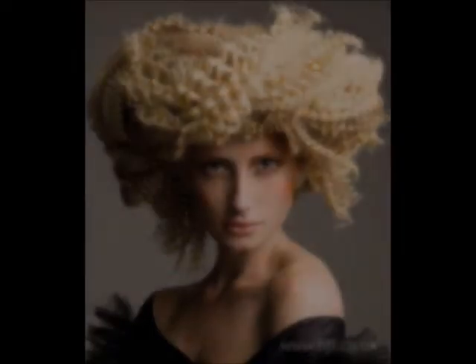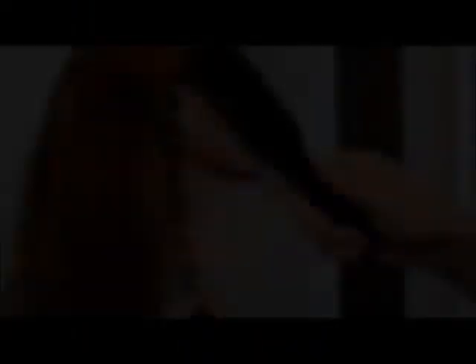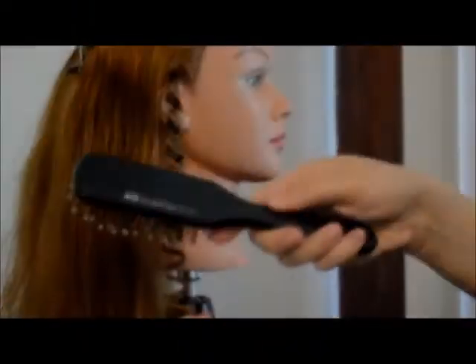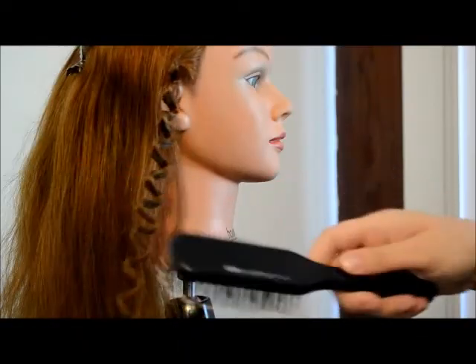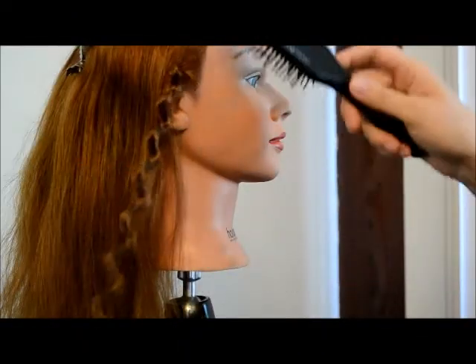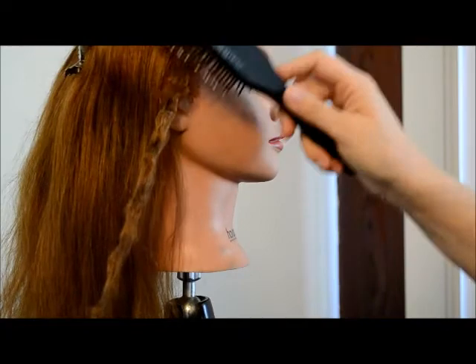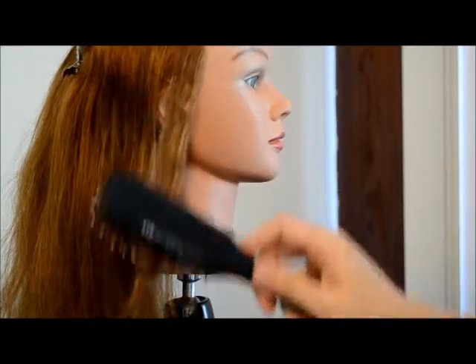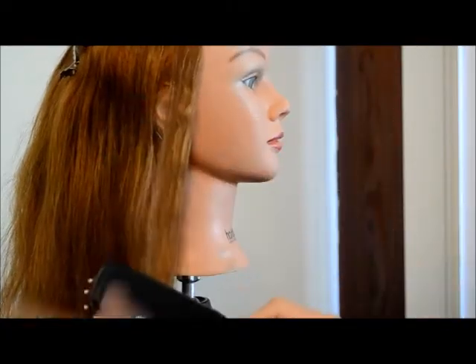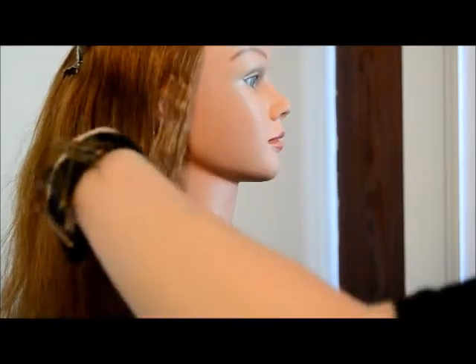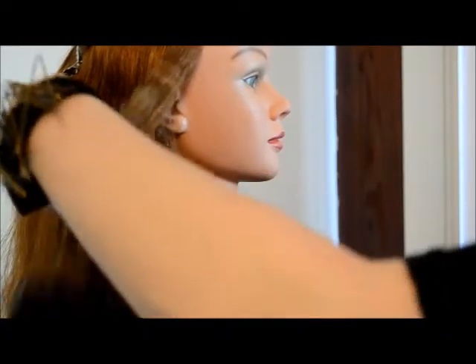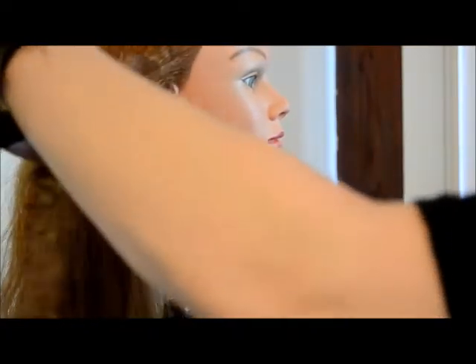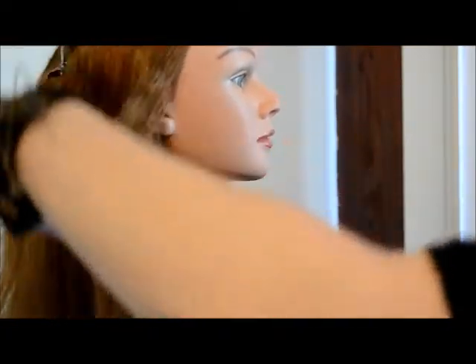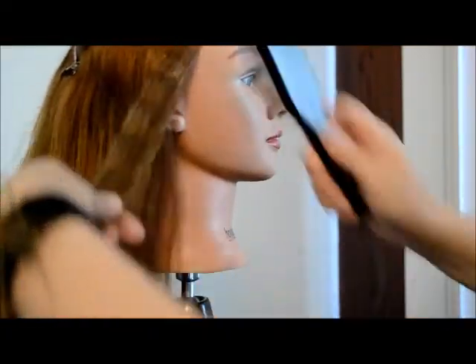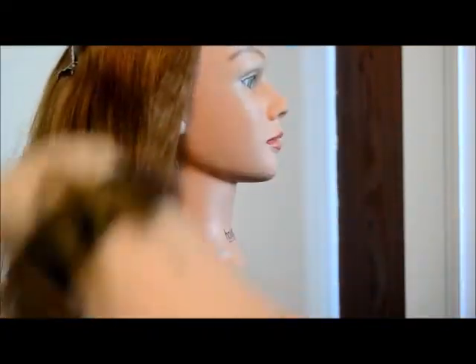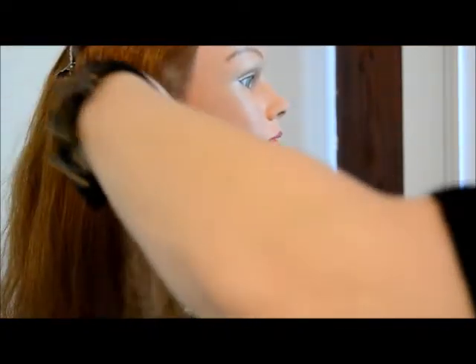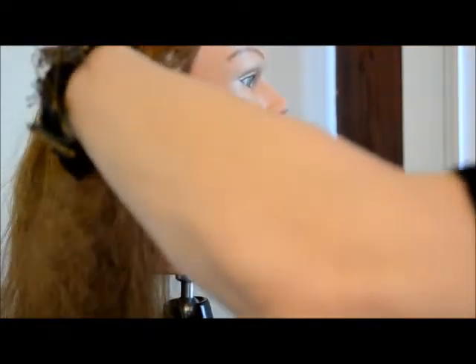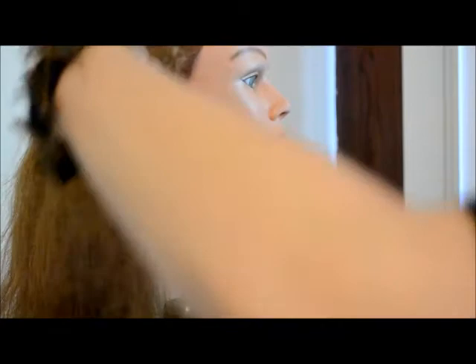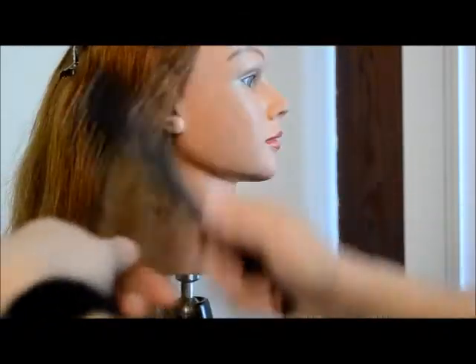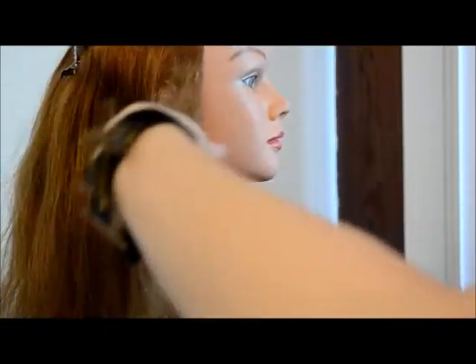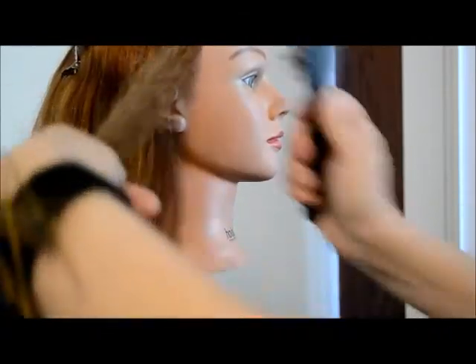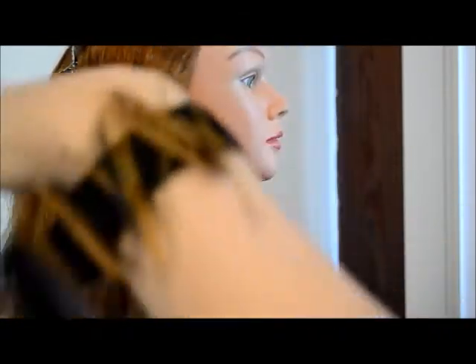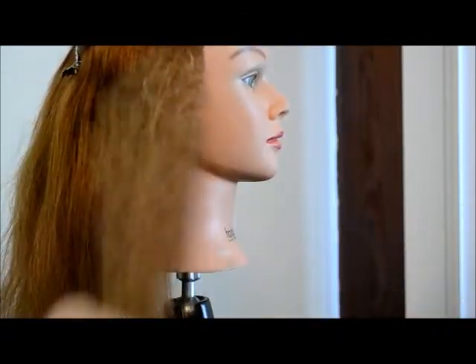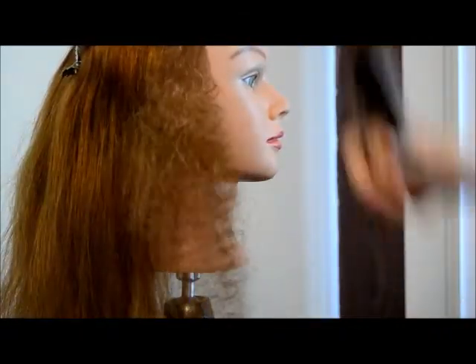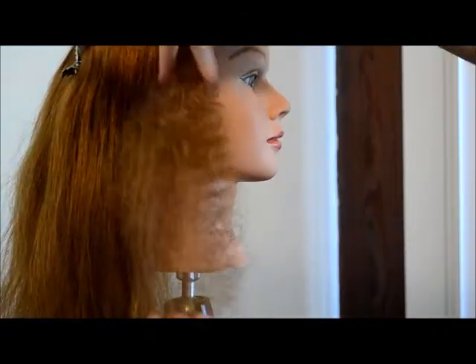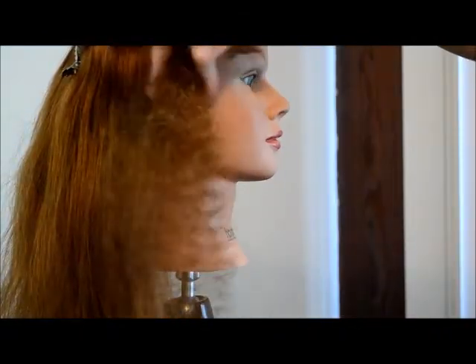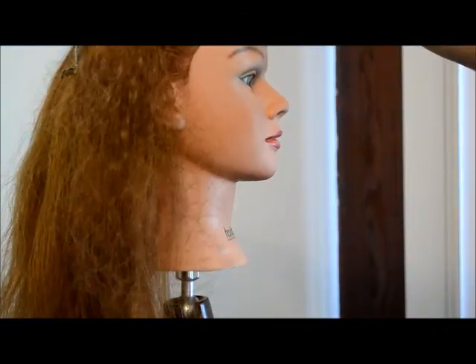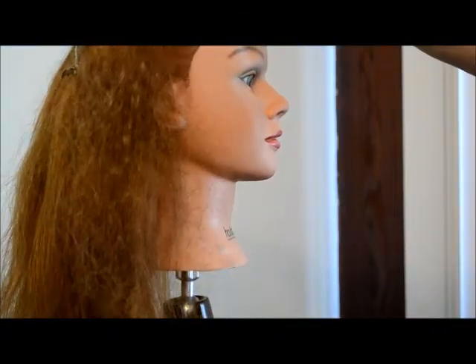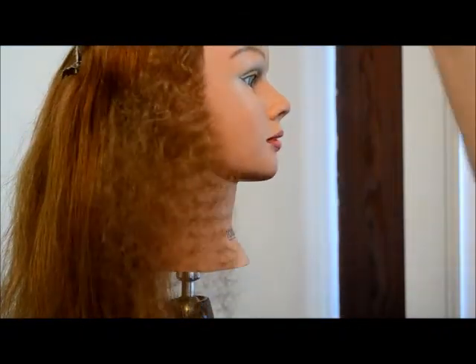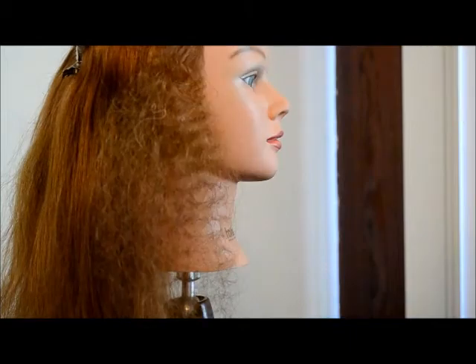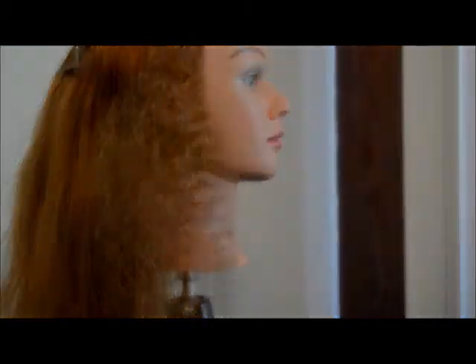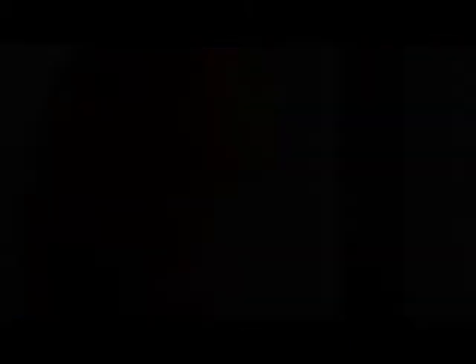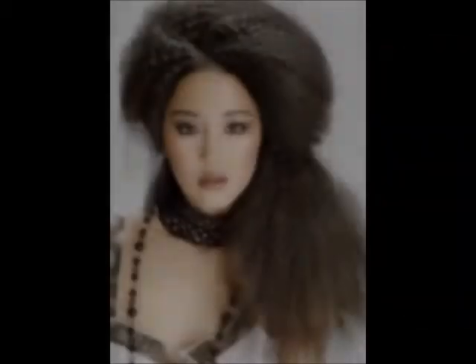If you brush out your figure eights, you're going to get this really huge, almost afro-like texture, like a crimped texture. It can make a huge amount of hair volume out of a small amount of hair itself, for something that looks kind of like this.